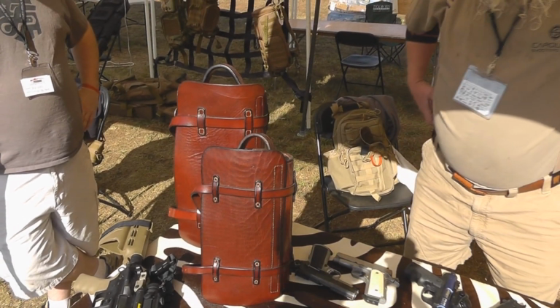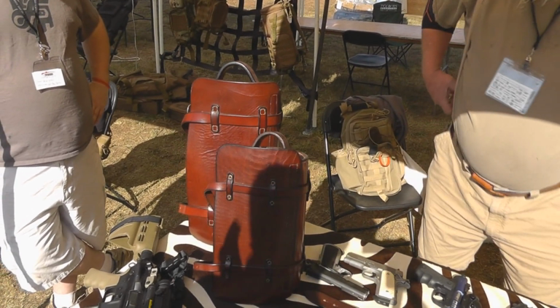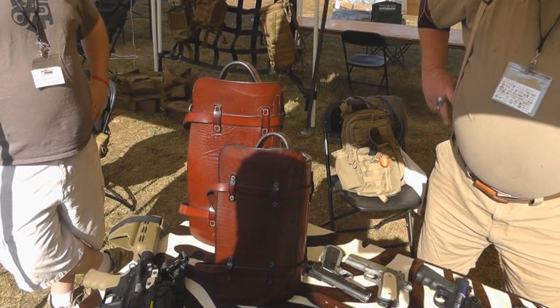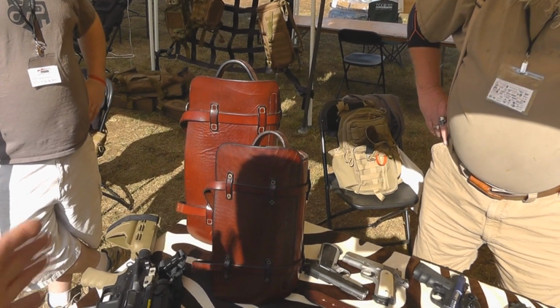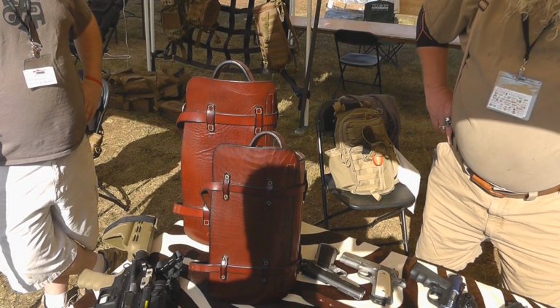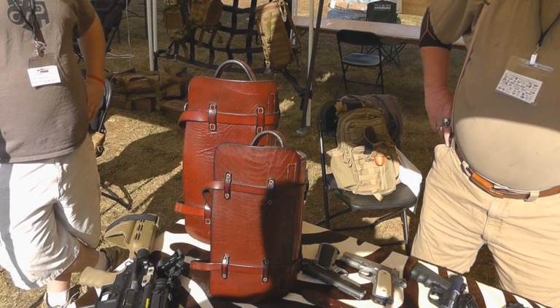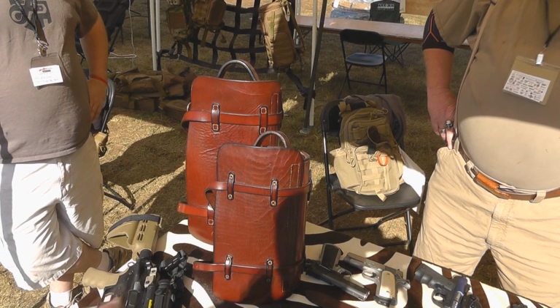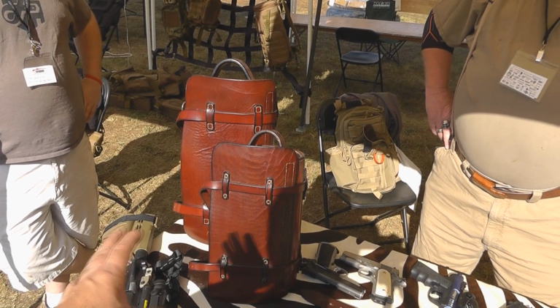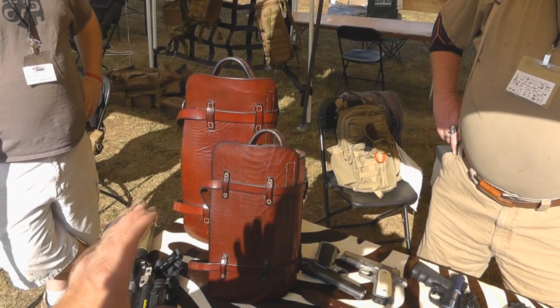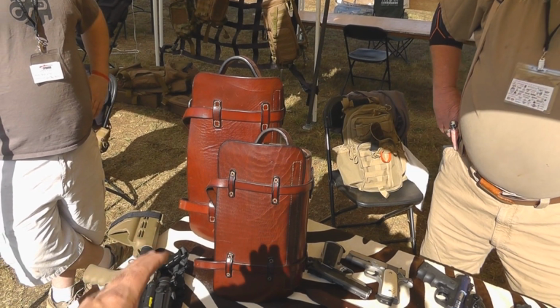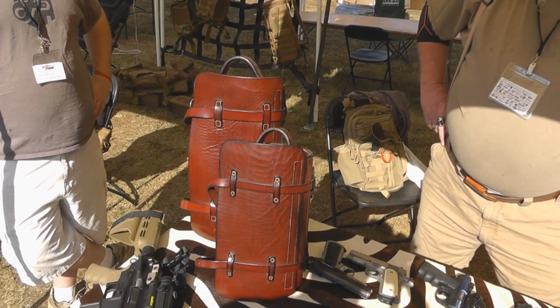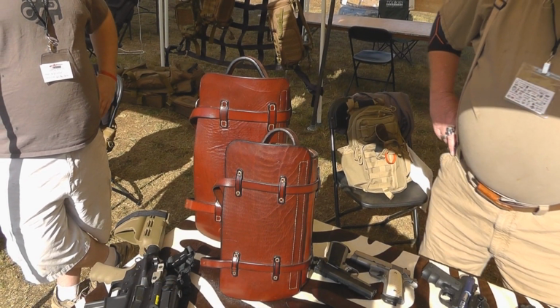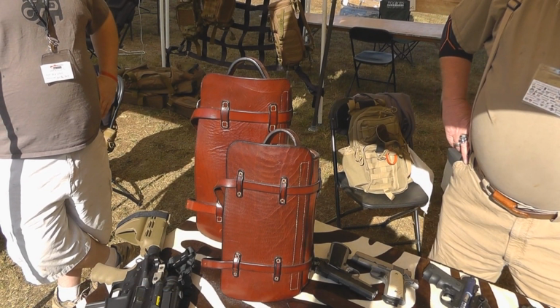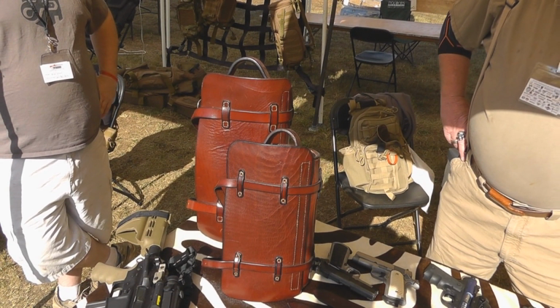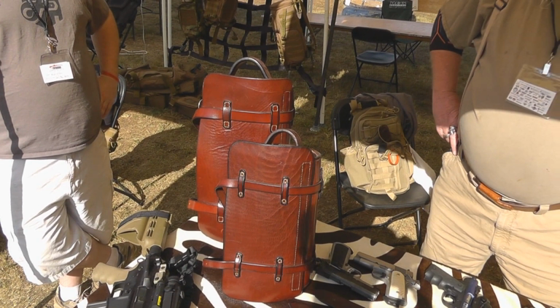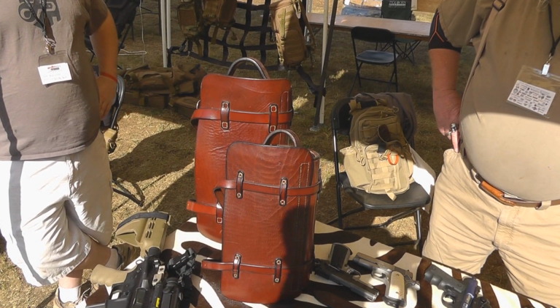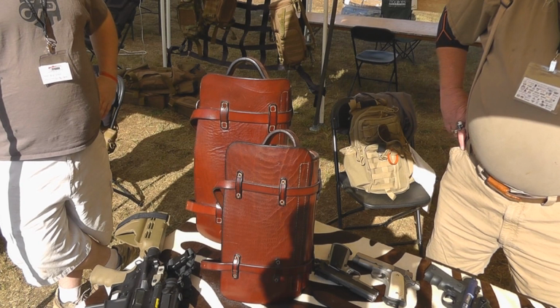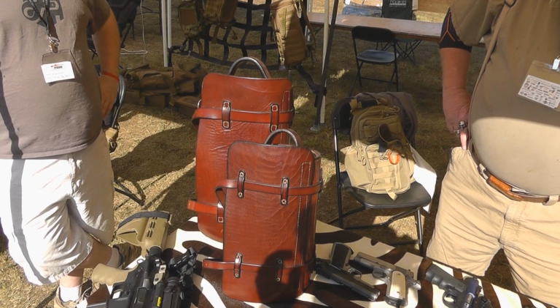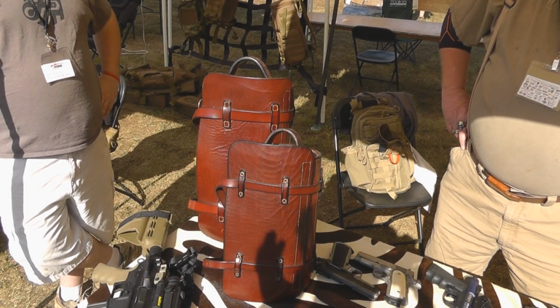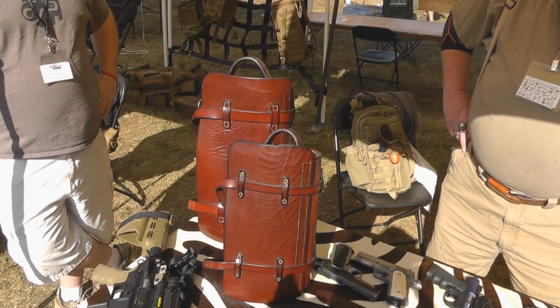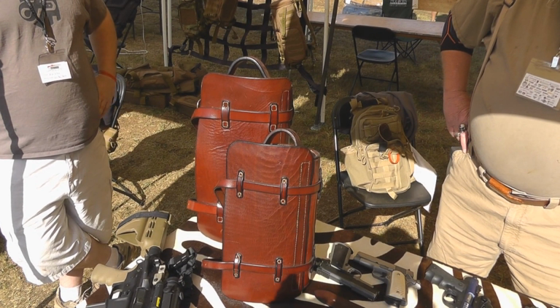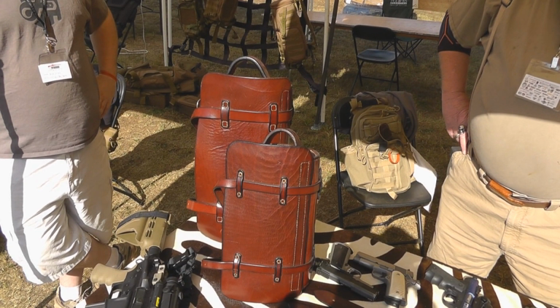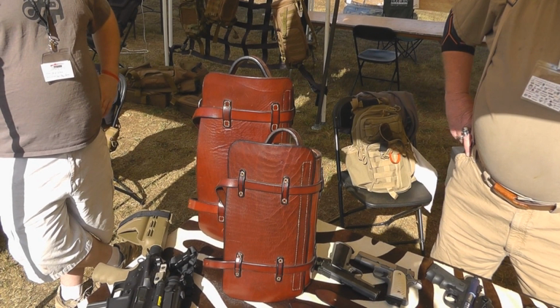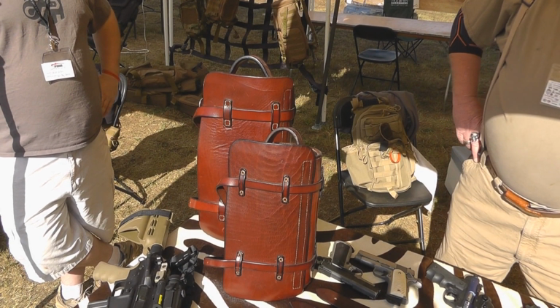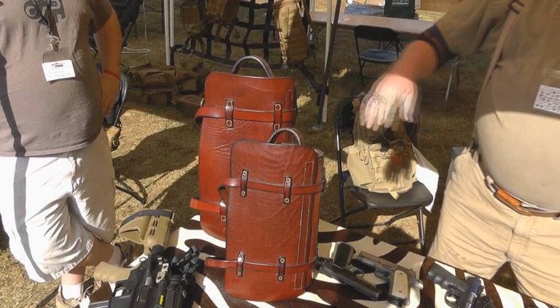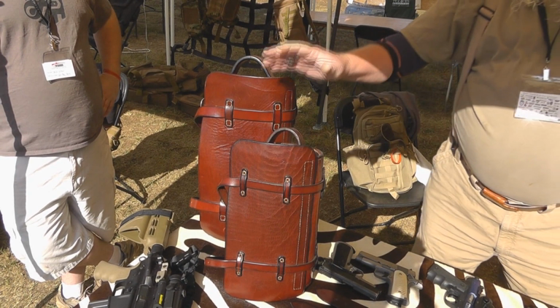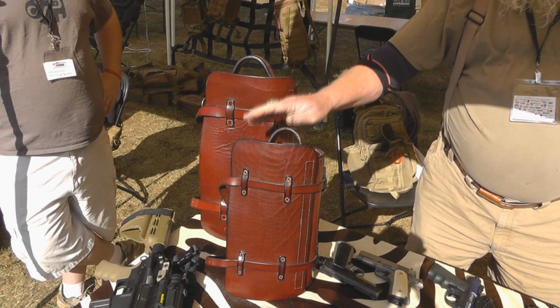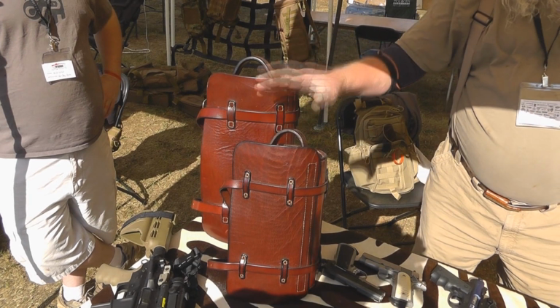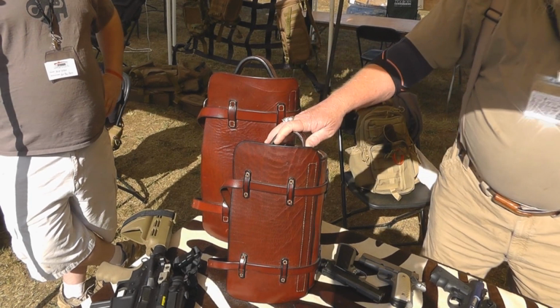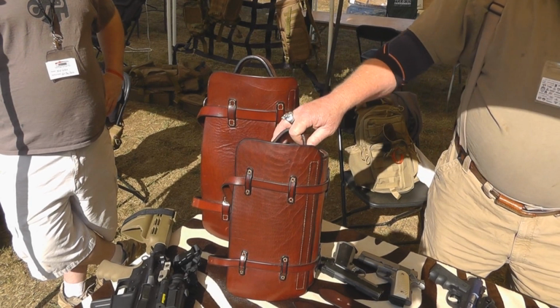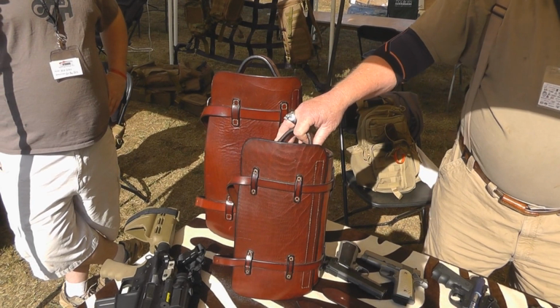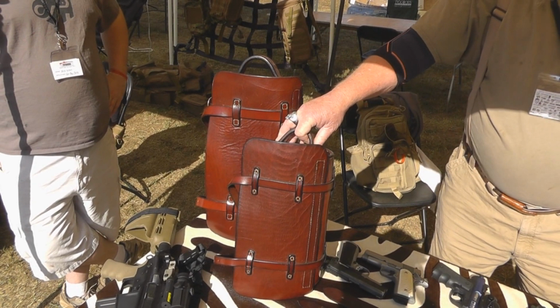Everything is custom stitched. A lot of people will buy these for courses, but you can also use them for backpacking. I've sold these smaller ones — and one even smaller than this — guys put them on Harleys.